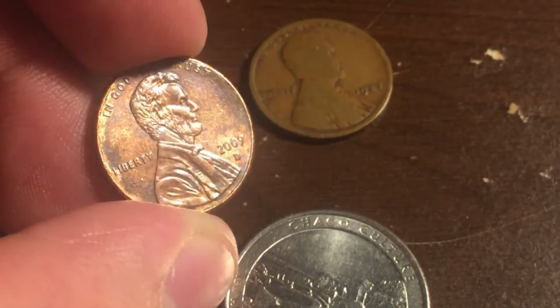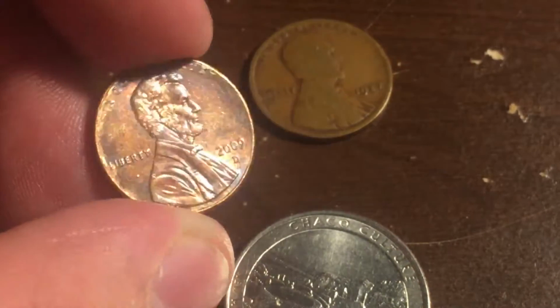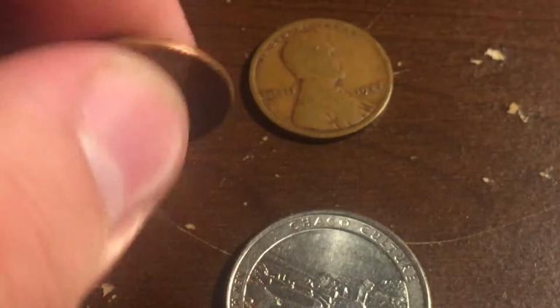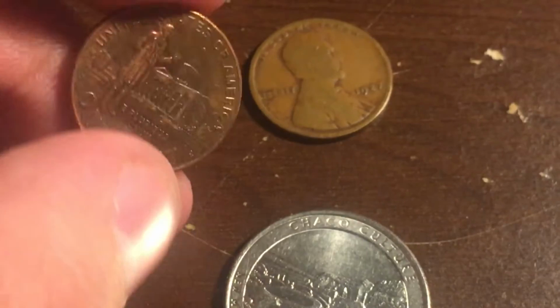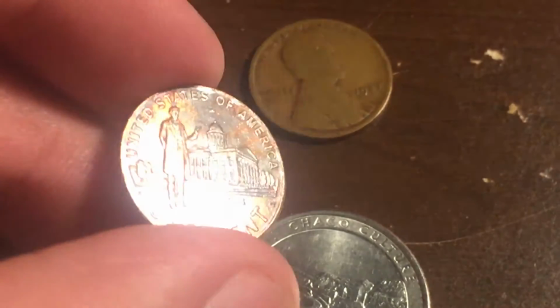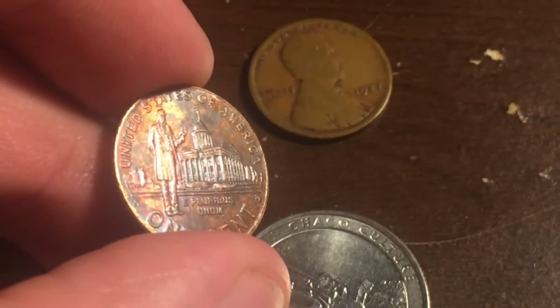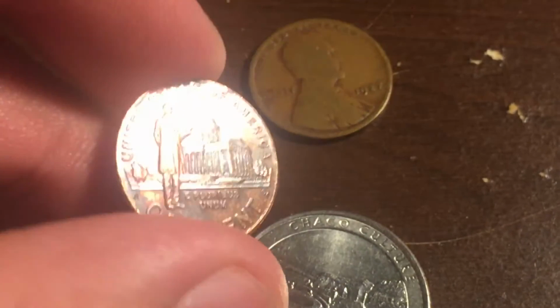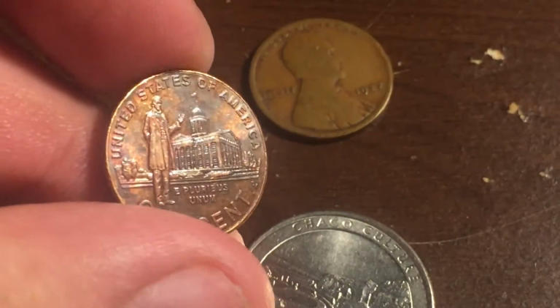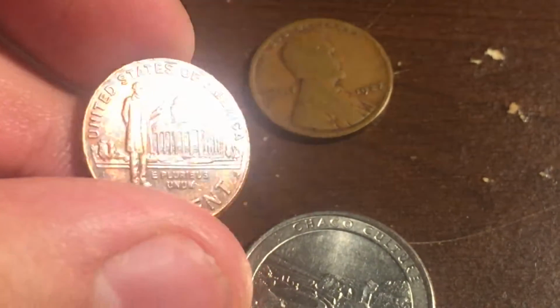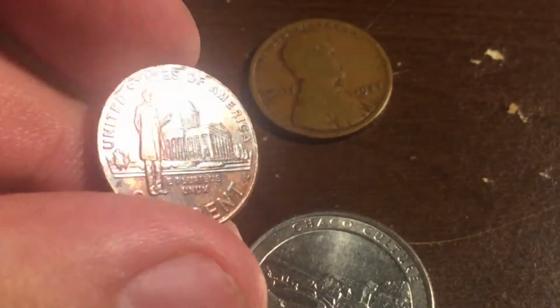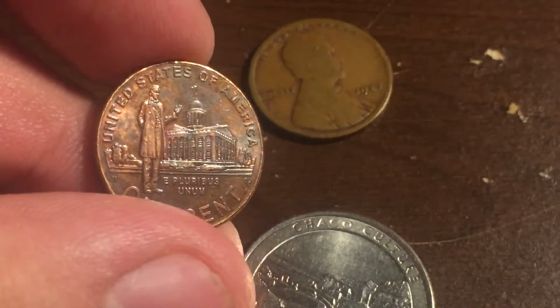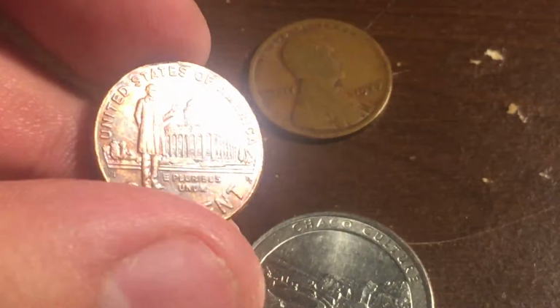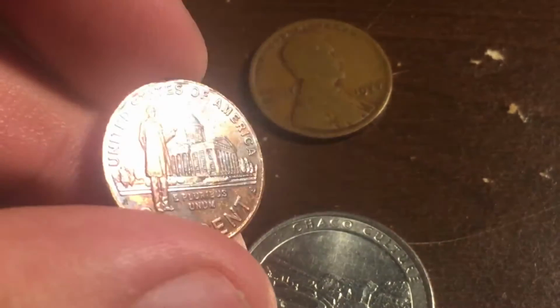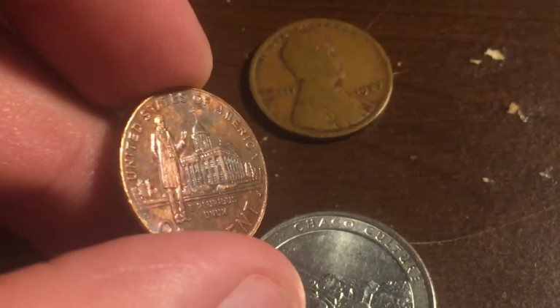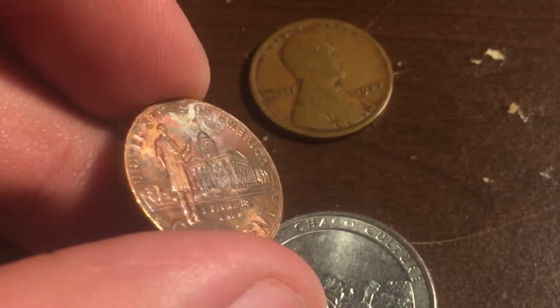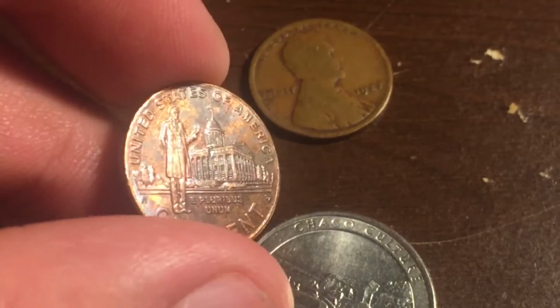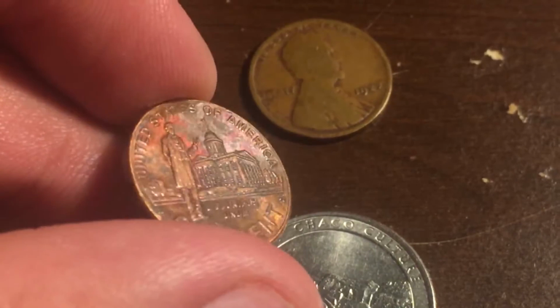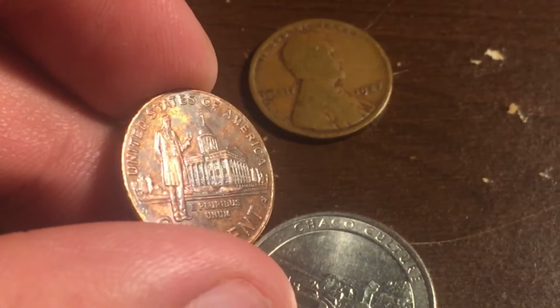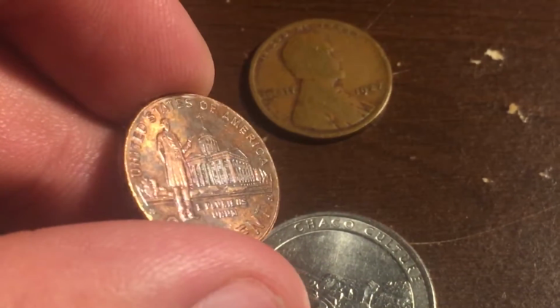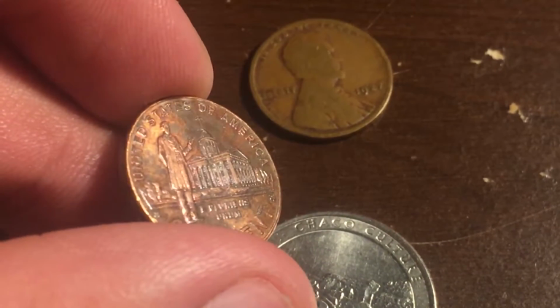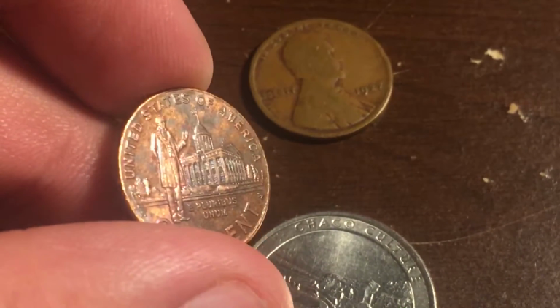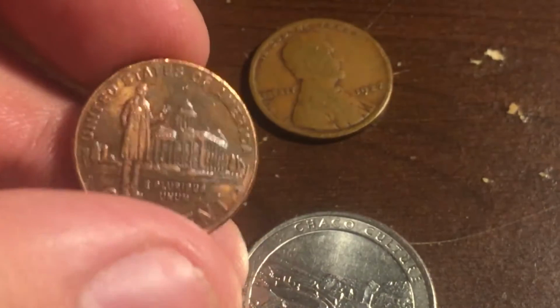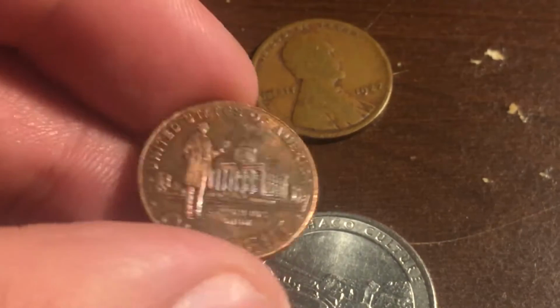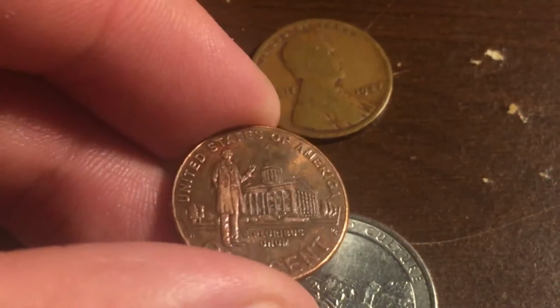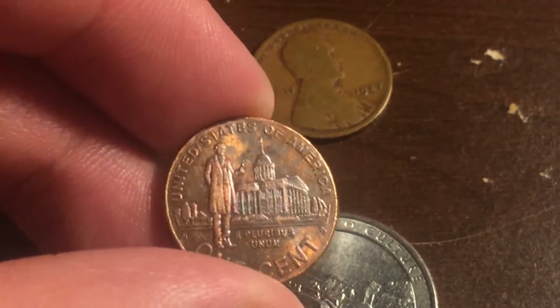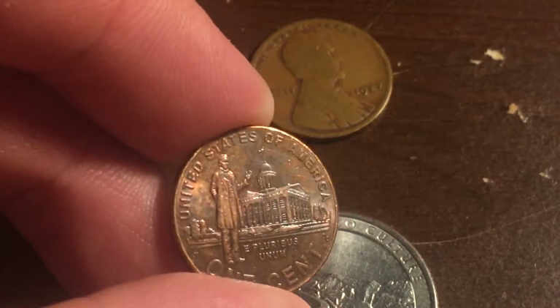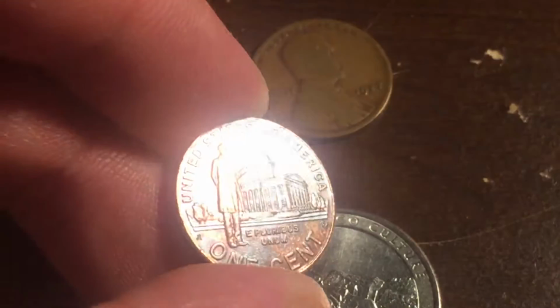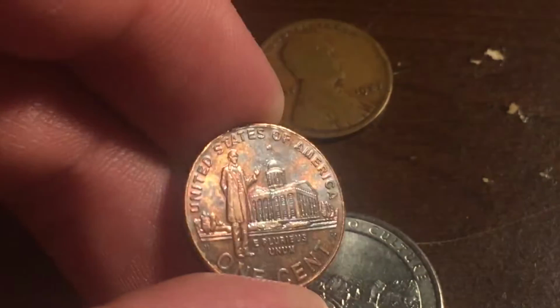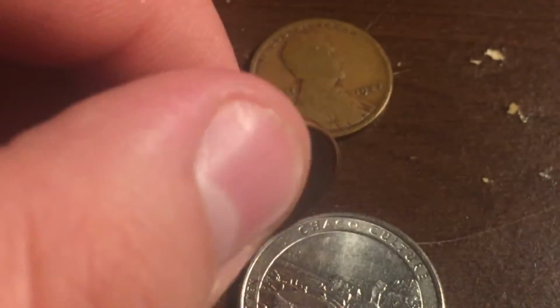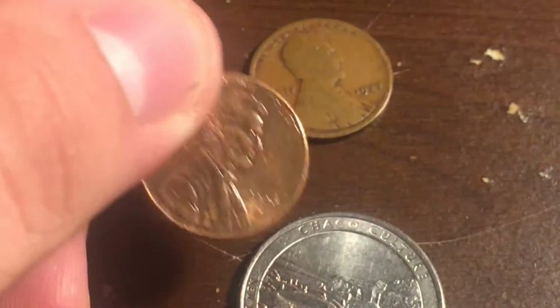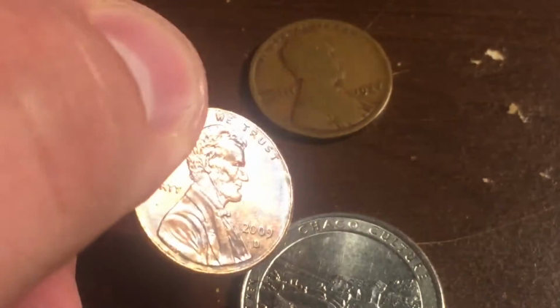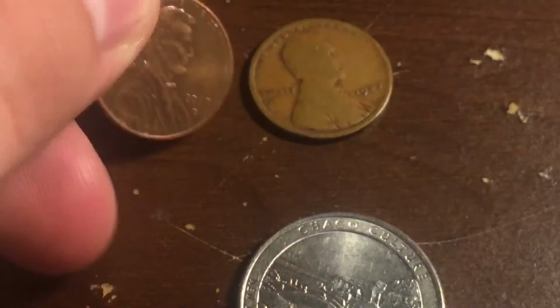Got this in change when I got something to eat. You can see the different colors — red, blue, green. Pretty cool.